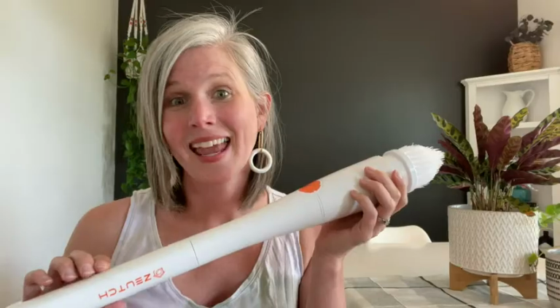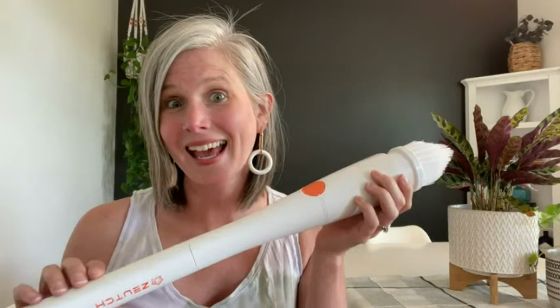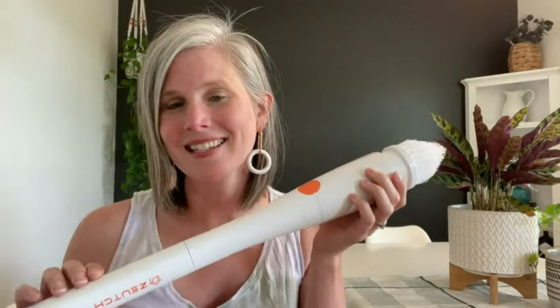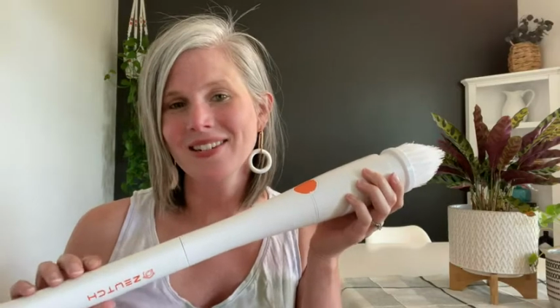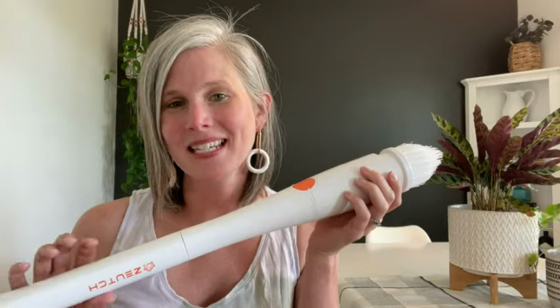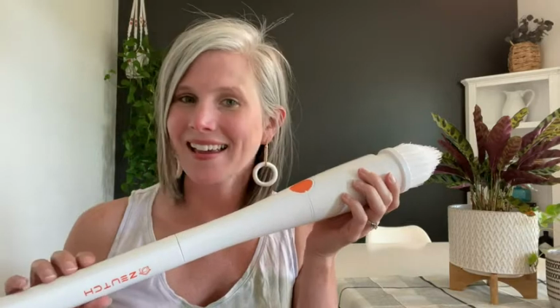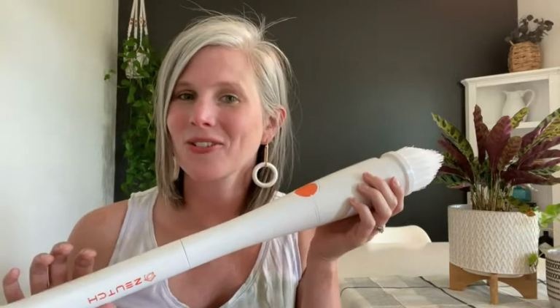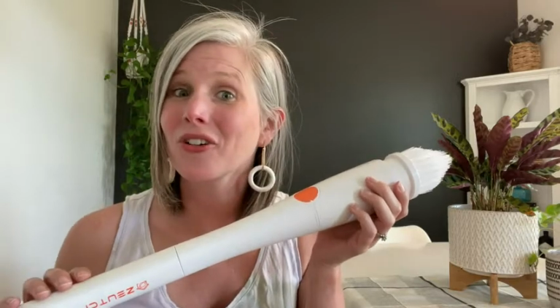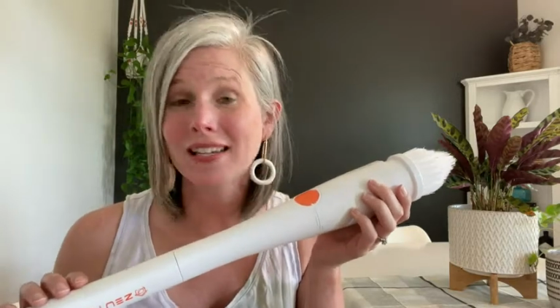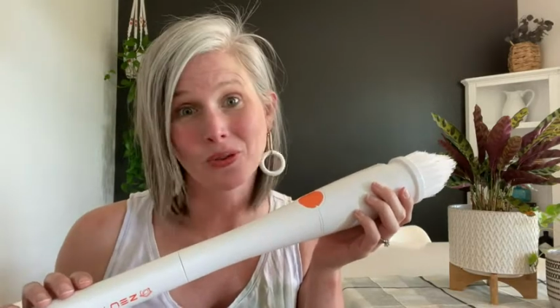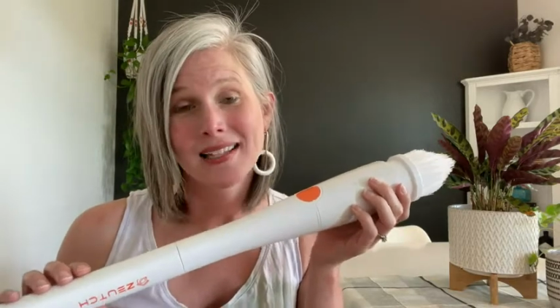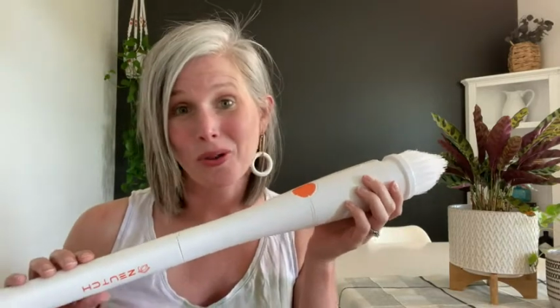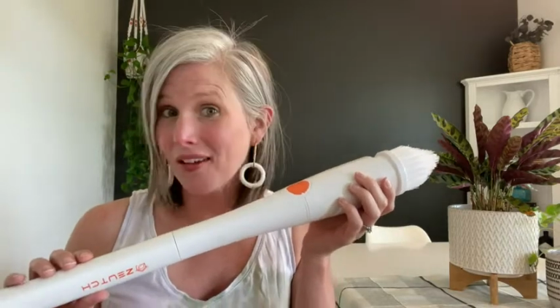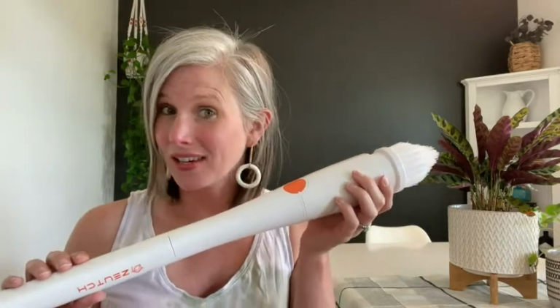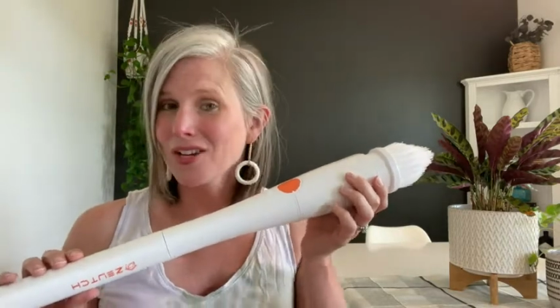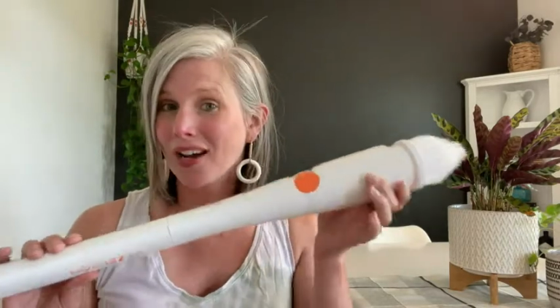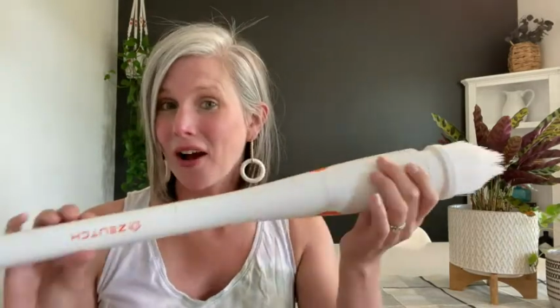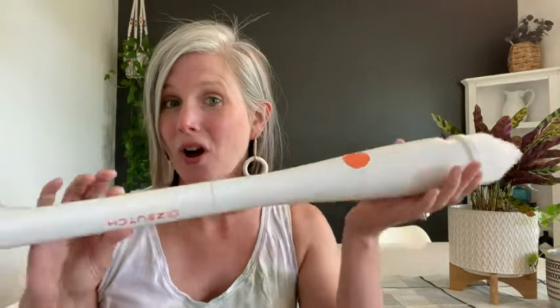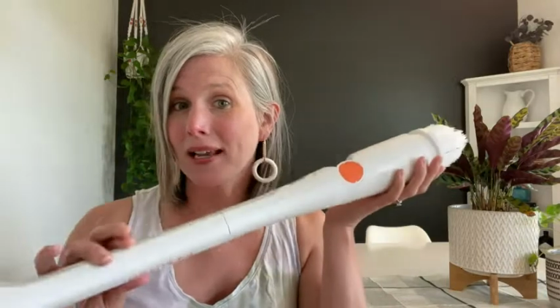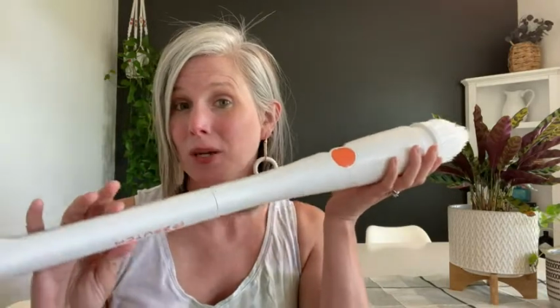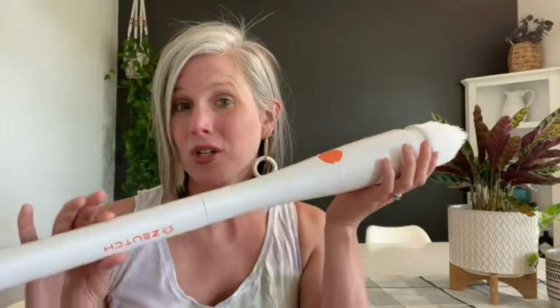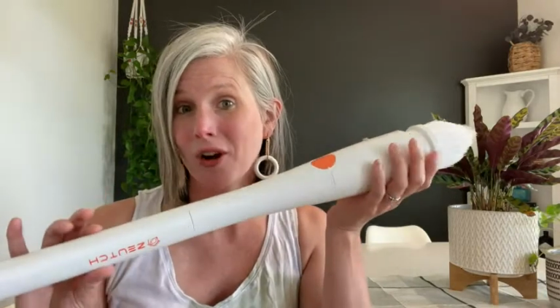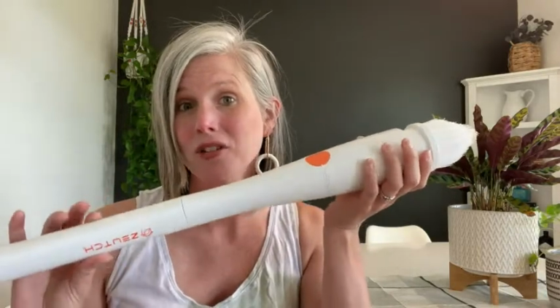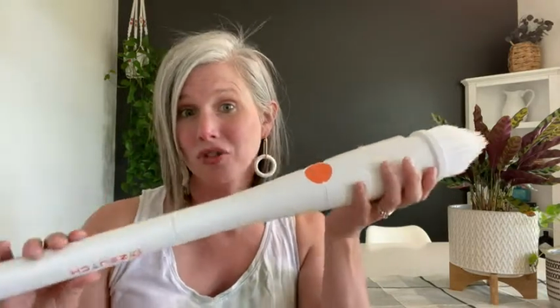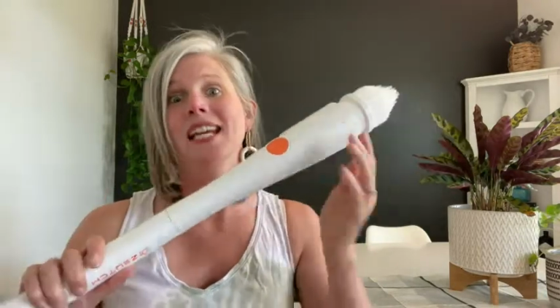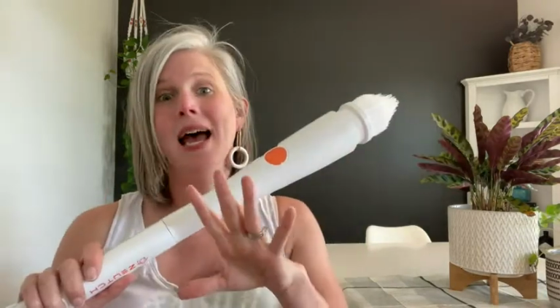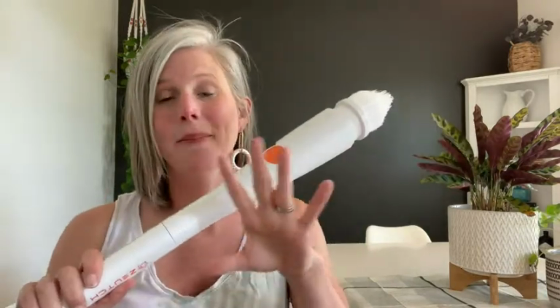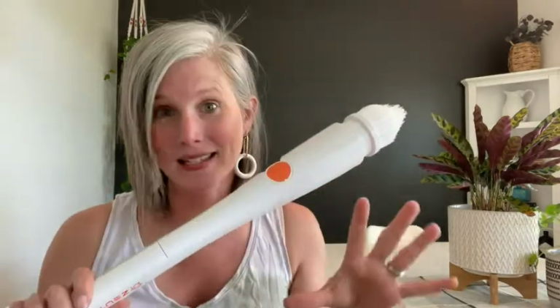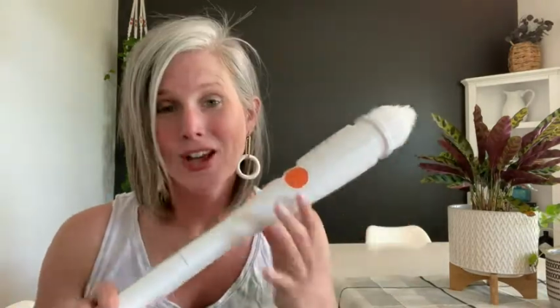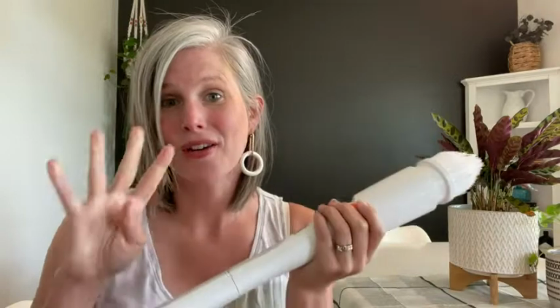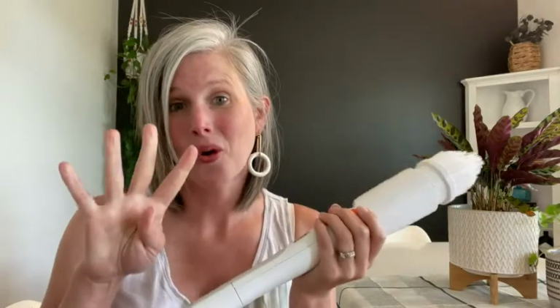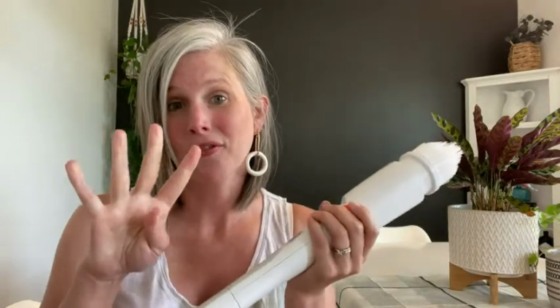Hey guys, it's Christy with WTI. If you're looking for a cleaning tool to help with all the heavy lifting, you've got to check out this automatic spin brush cleaner by Zooch — it's amazing. You get four different brush heads.